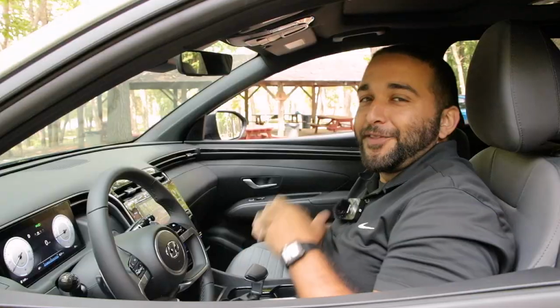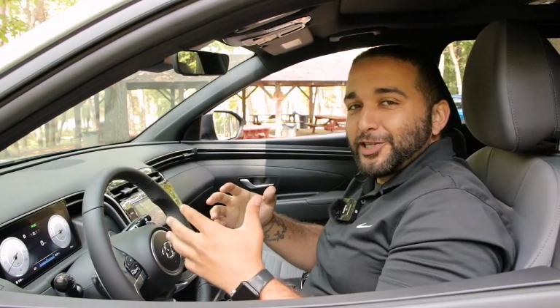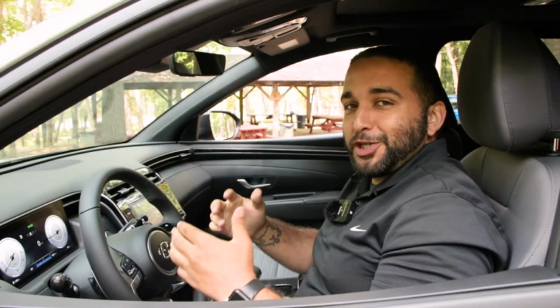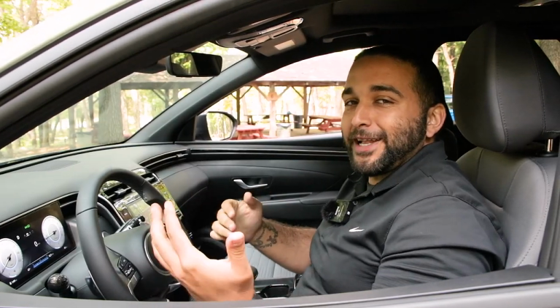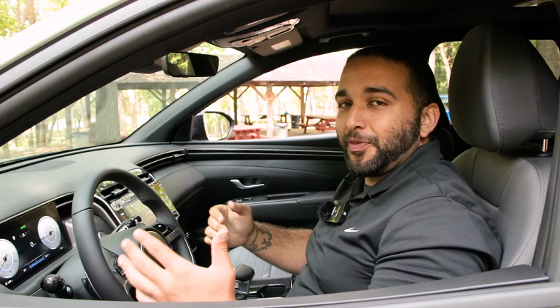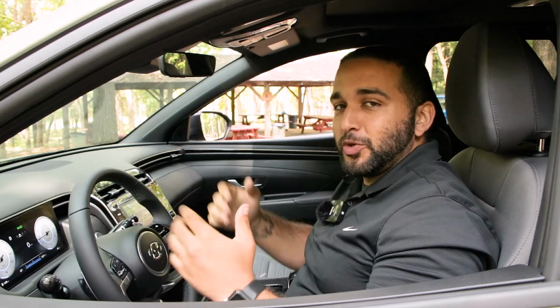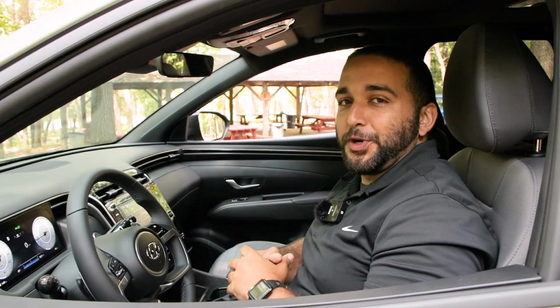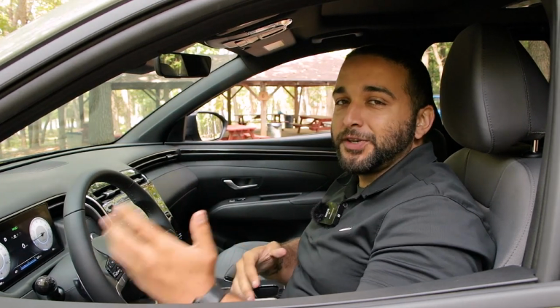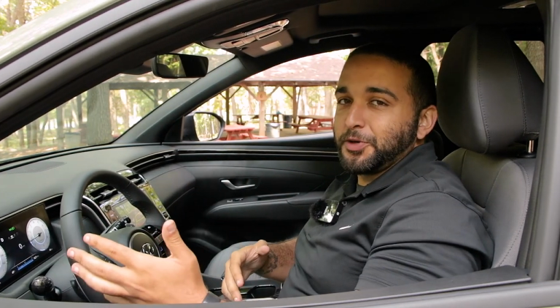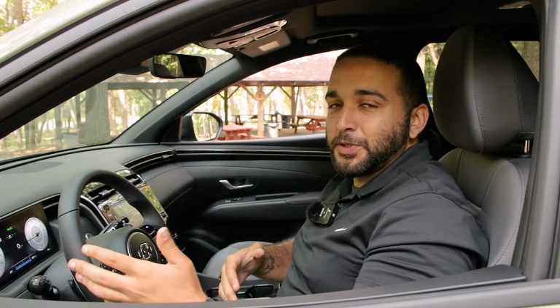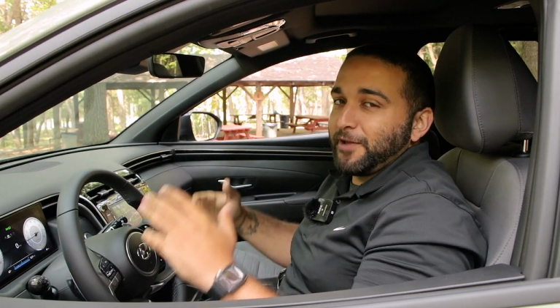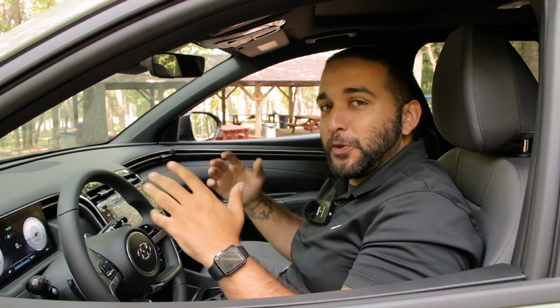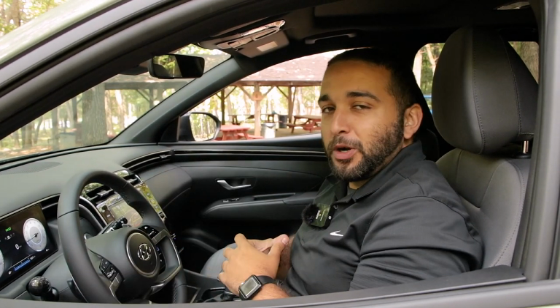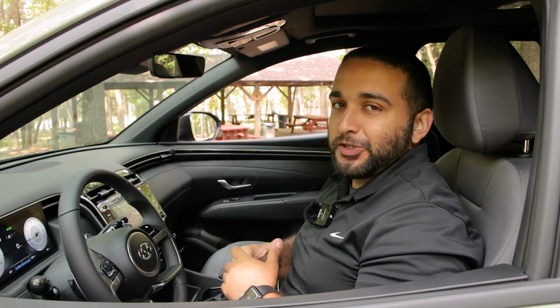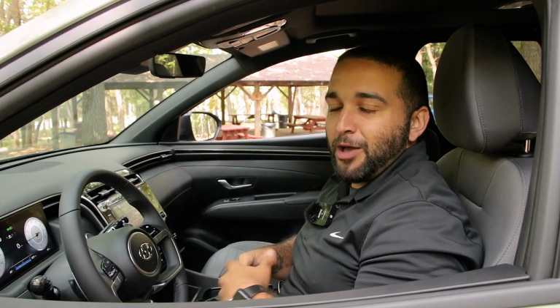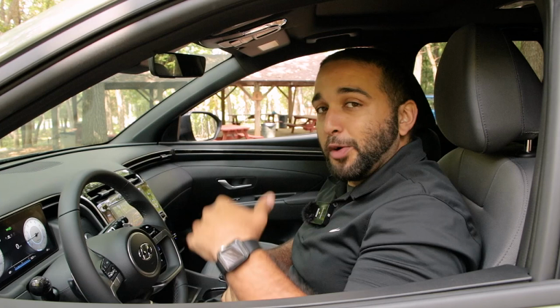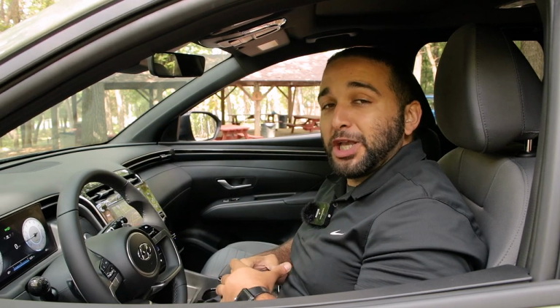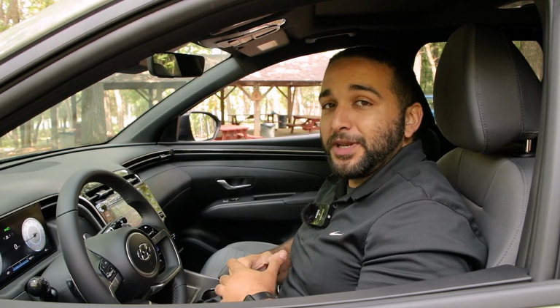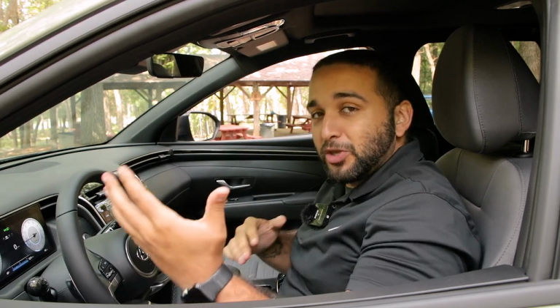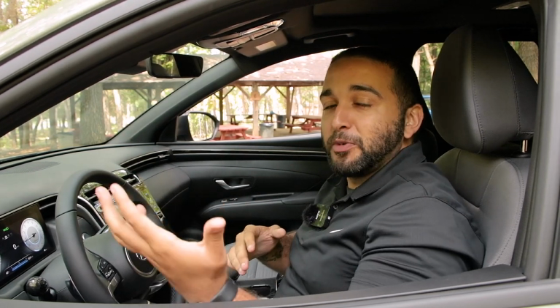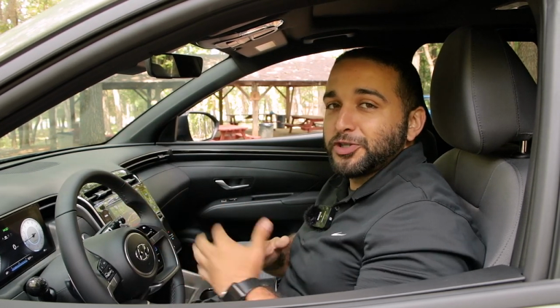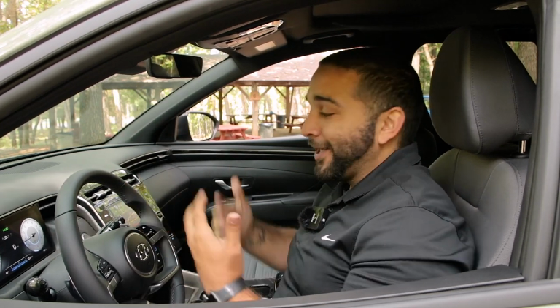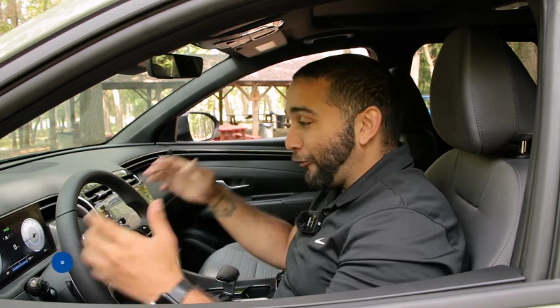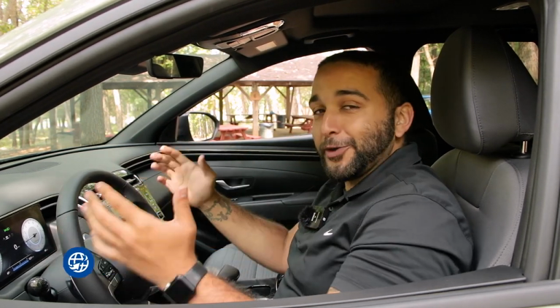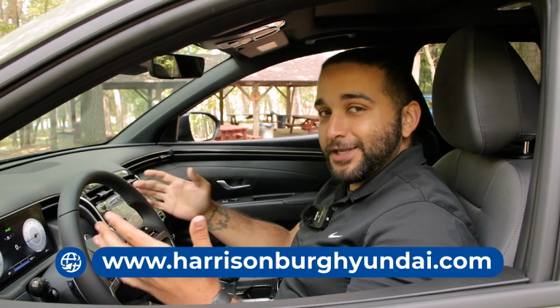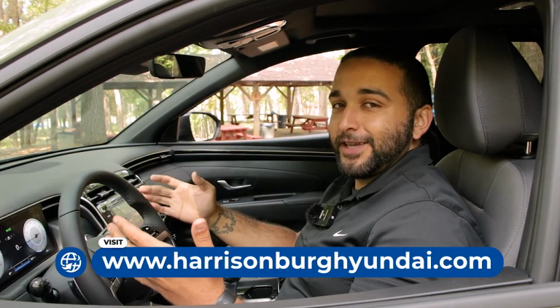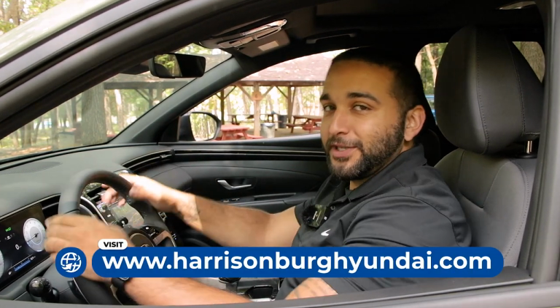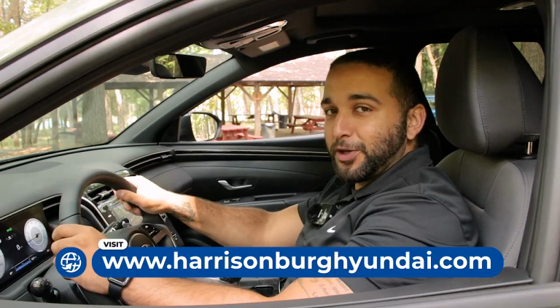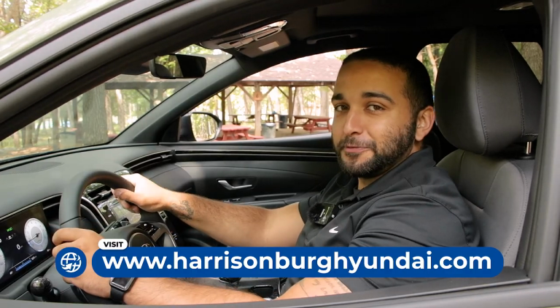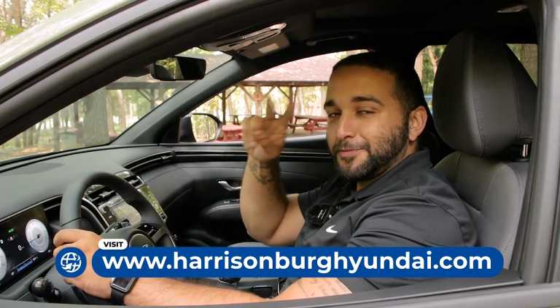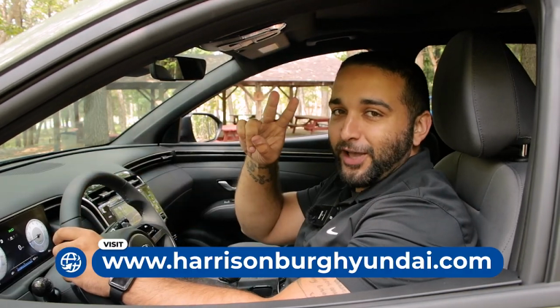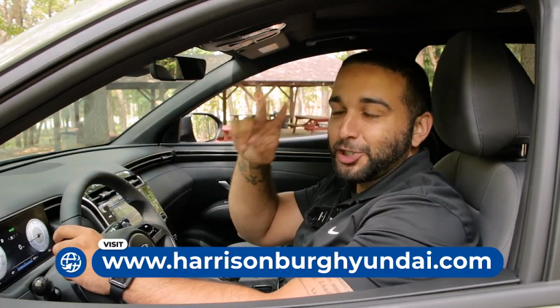Thank you guys so much for checking out the new 2022 Hyundai Santa Cruz. We're going to have a few of these hitting our lot soon — come on by and check them out. Thank you for your time and hopefully, like we always say, you'll be taking one of these home soon.